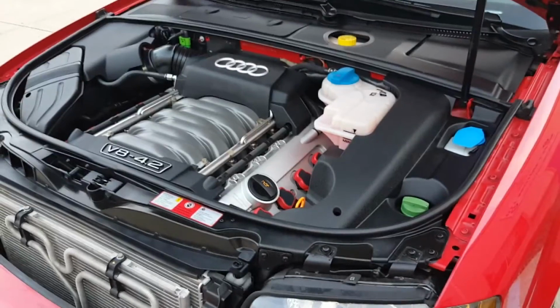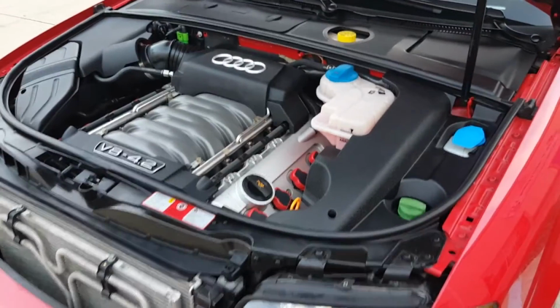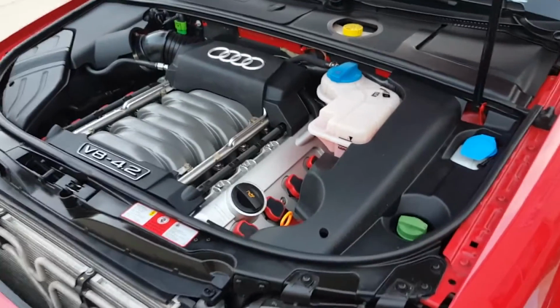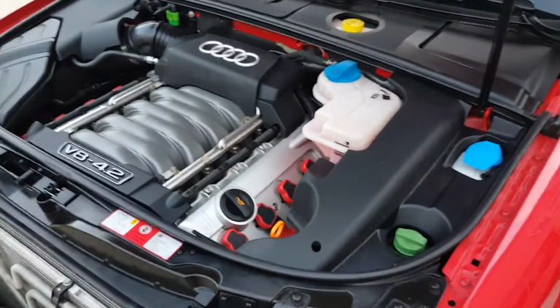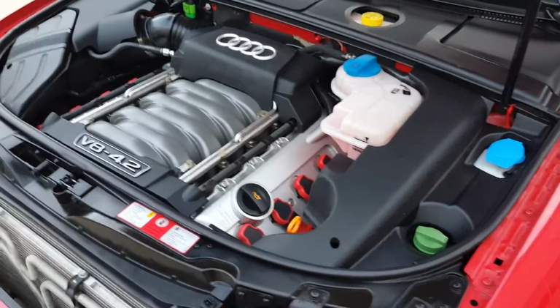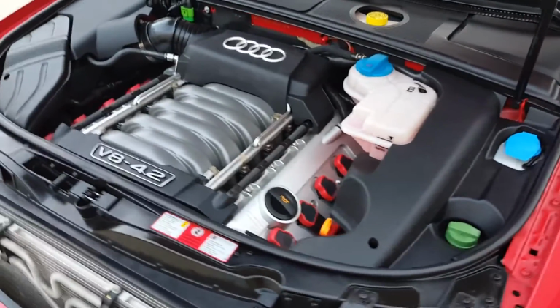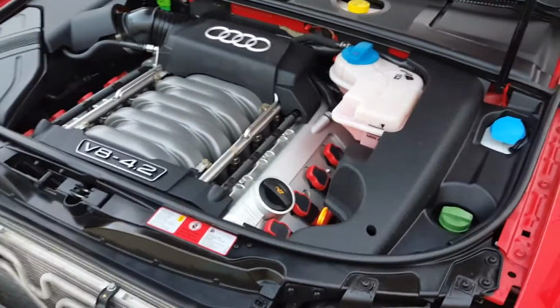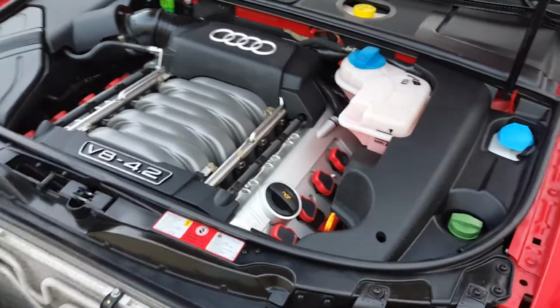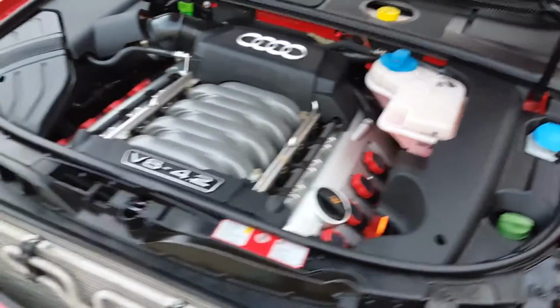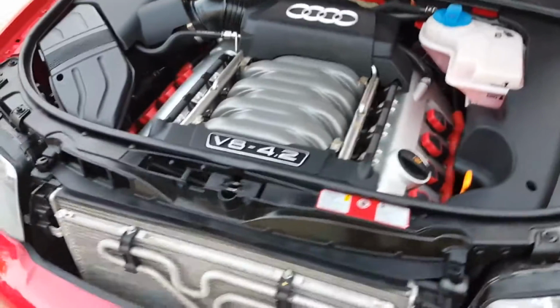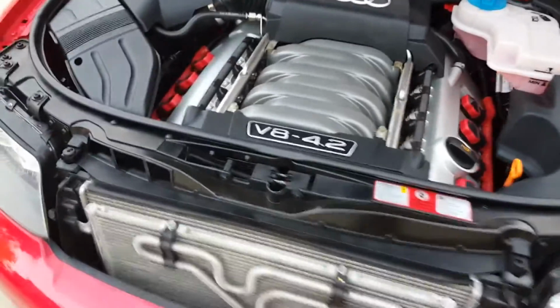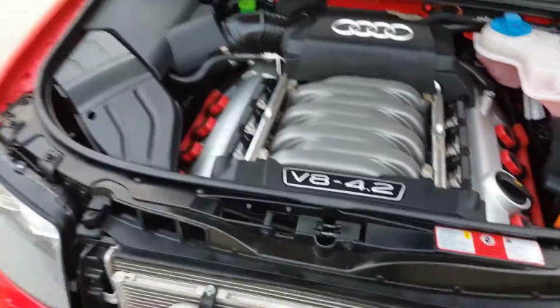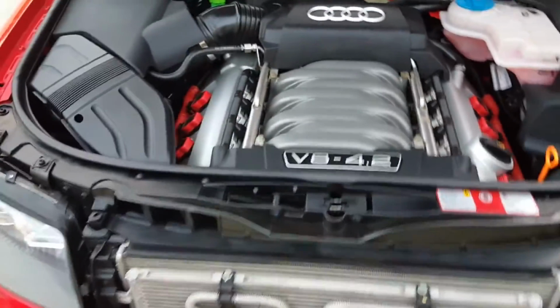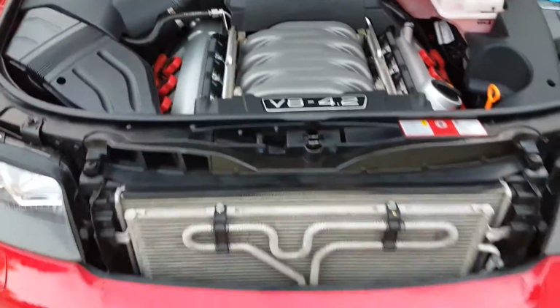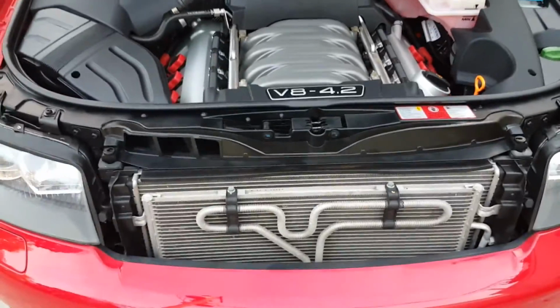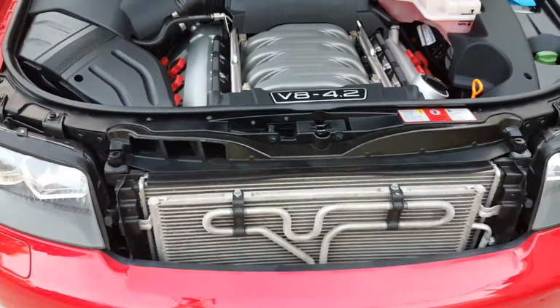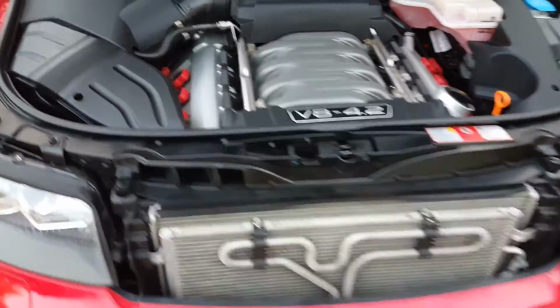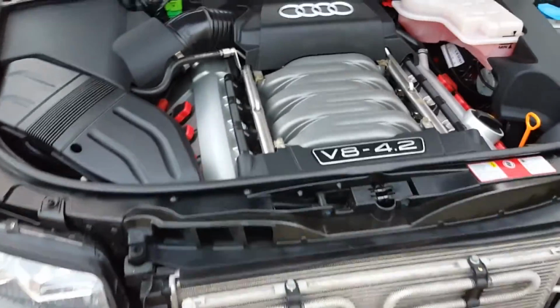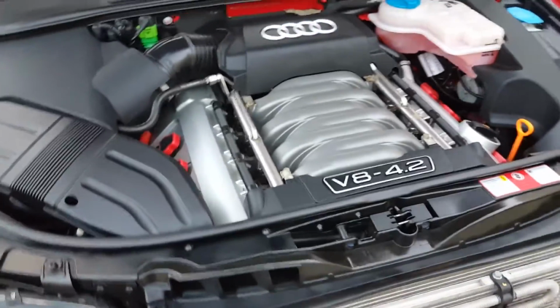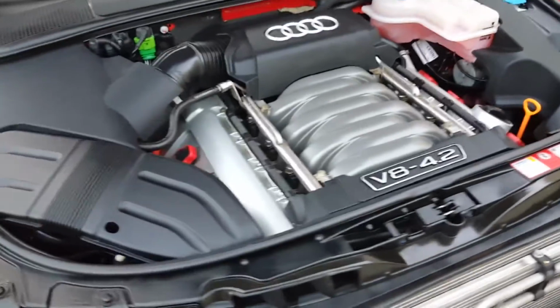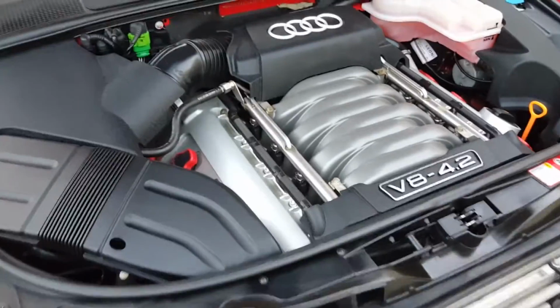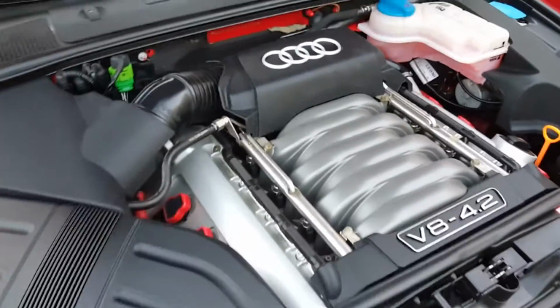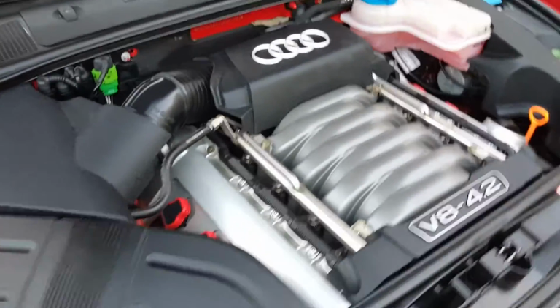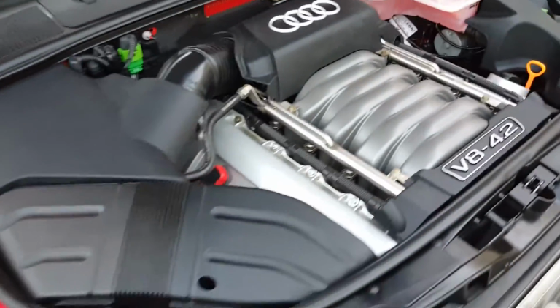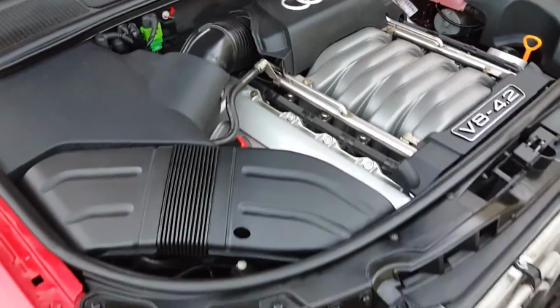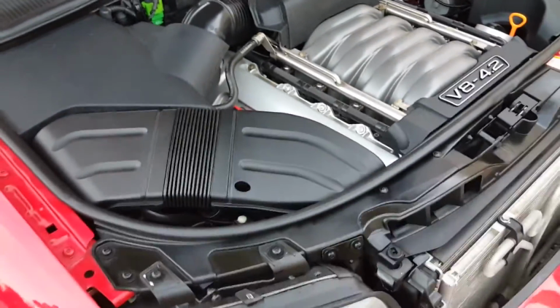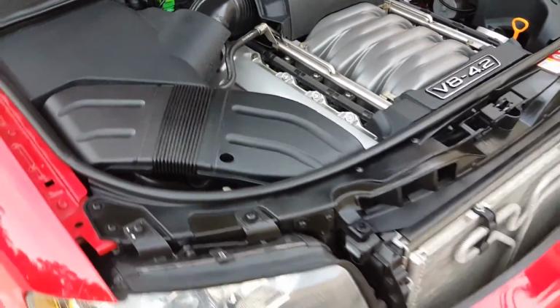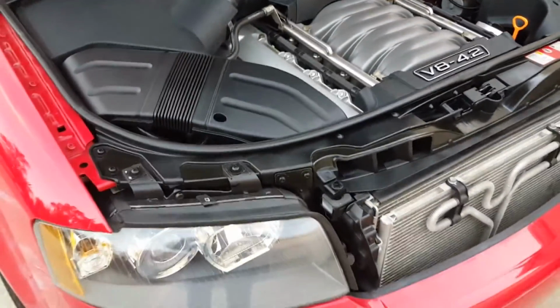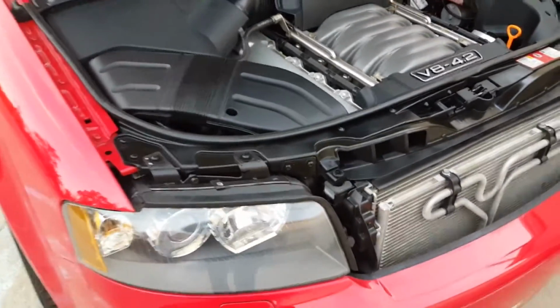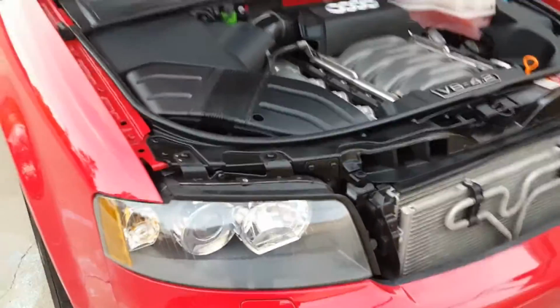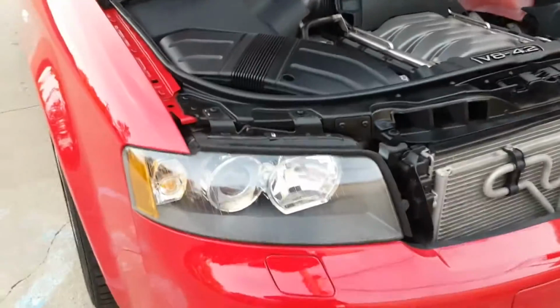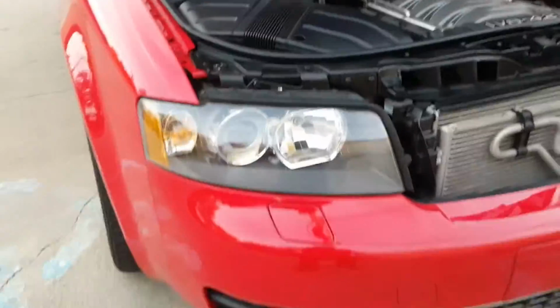Here's a look at the engine compartment. Nothing is corroded, looks brand new. Xenon headlights.